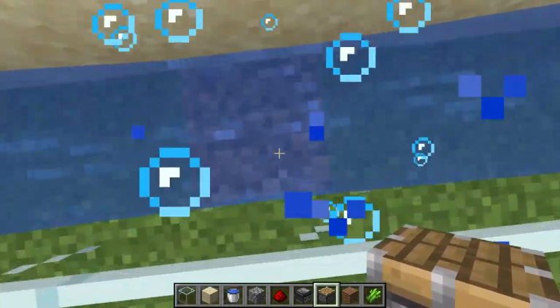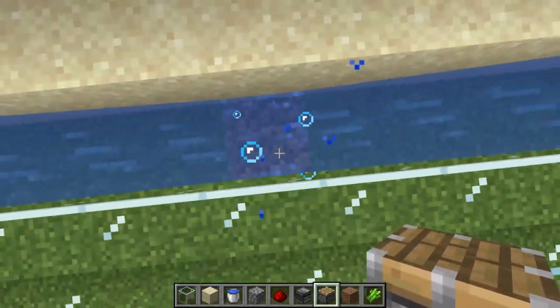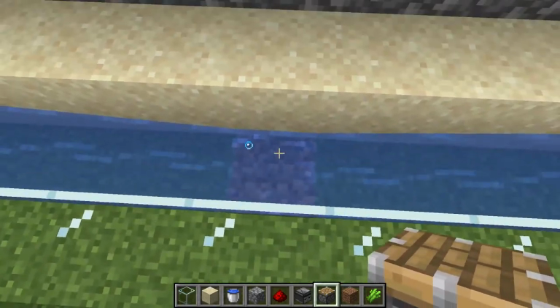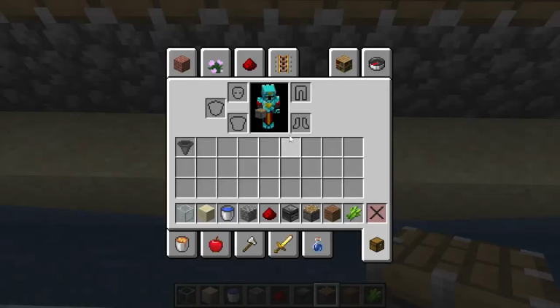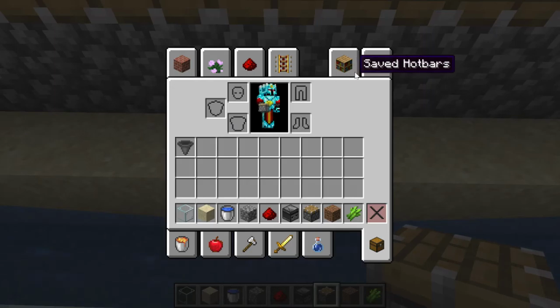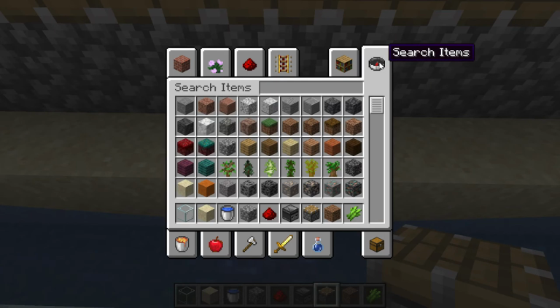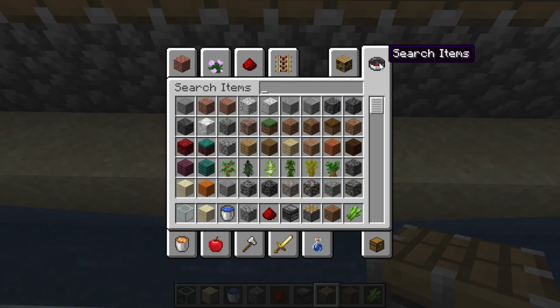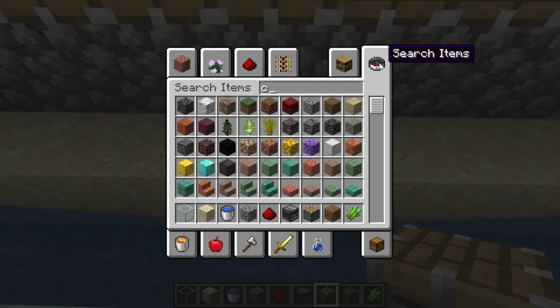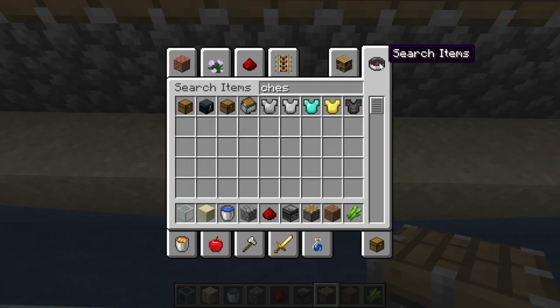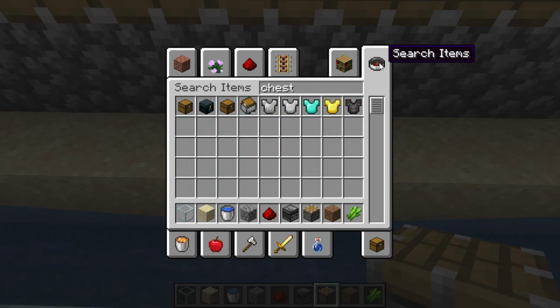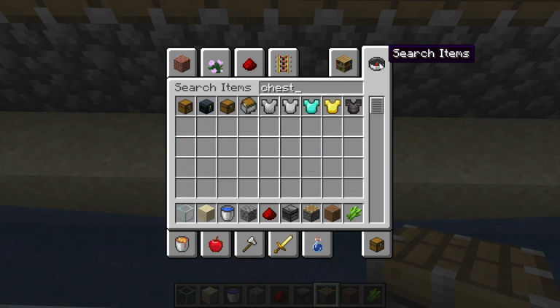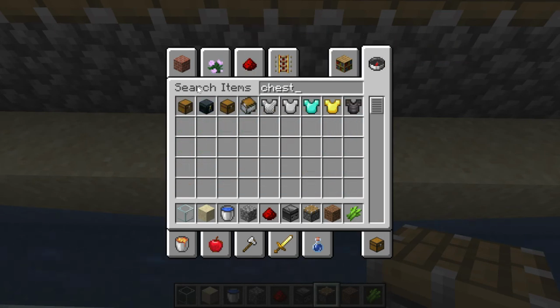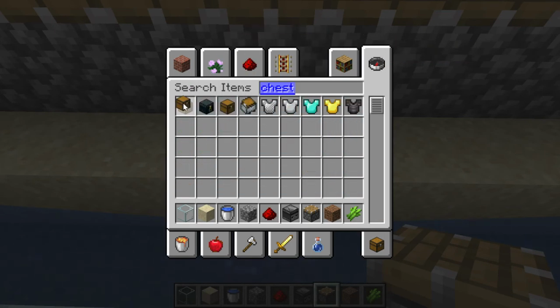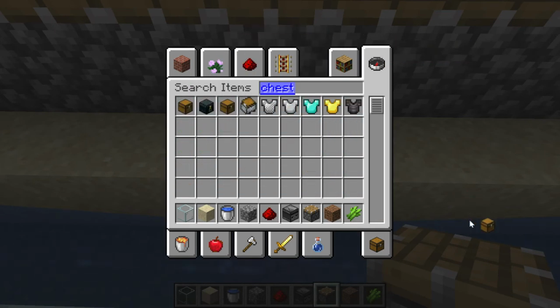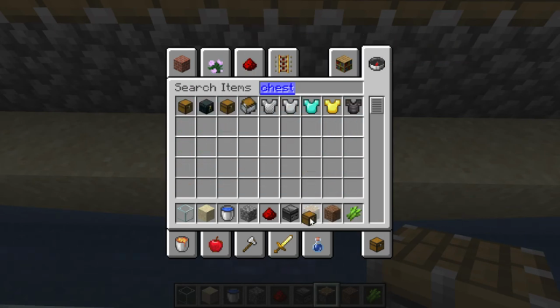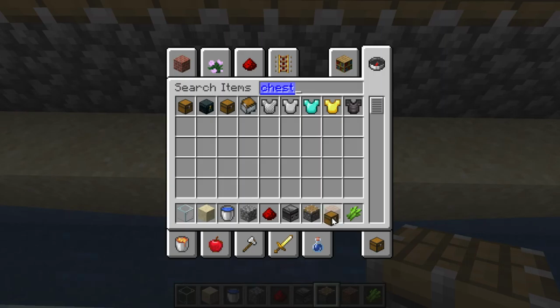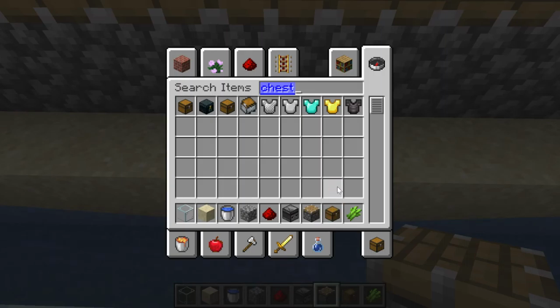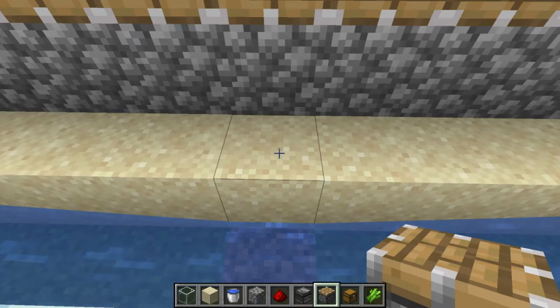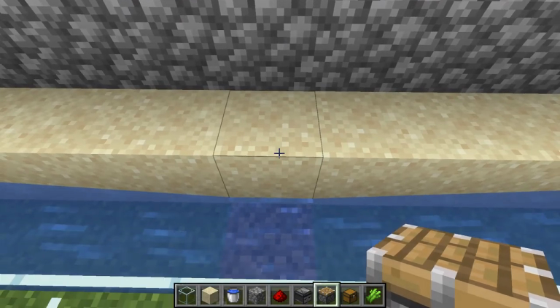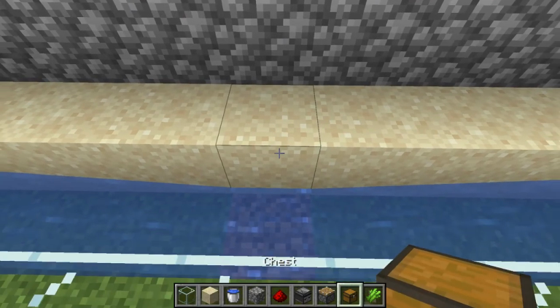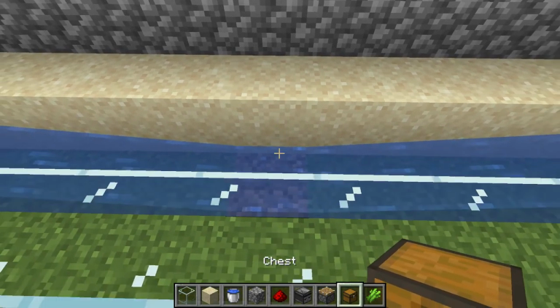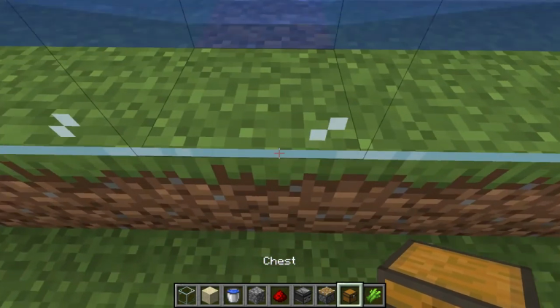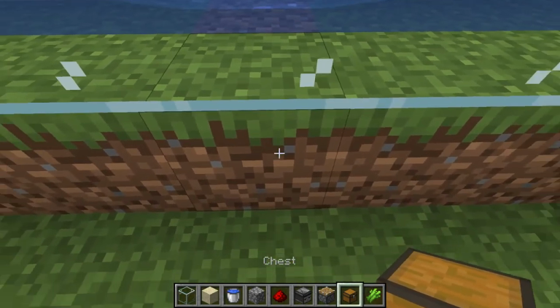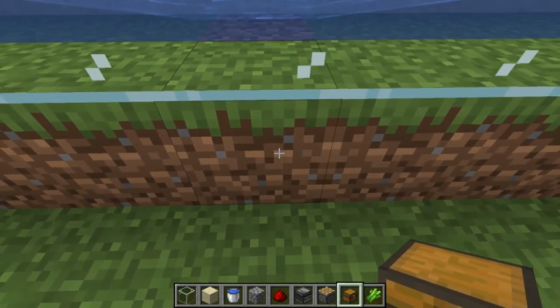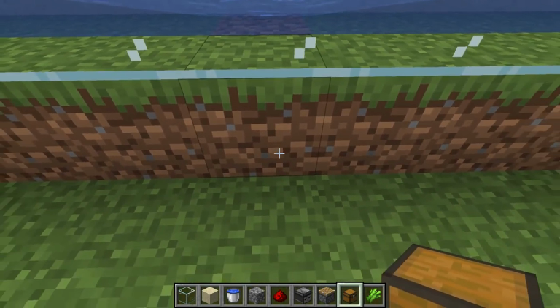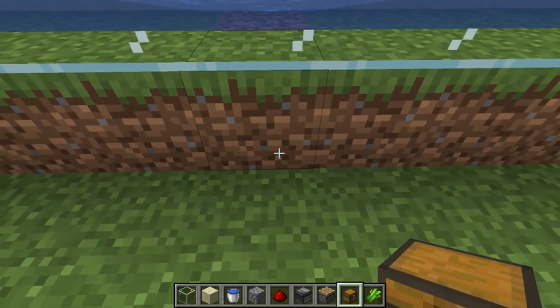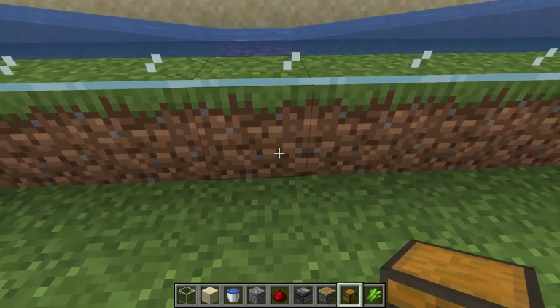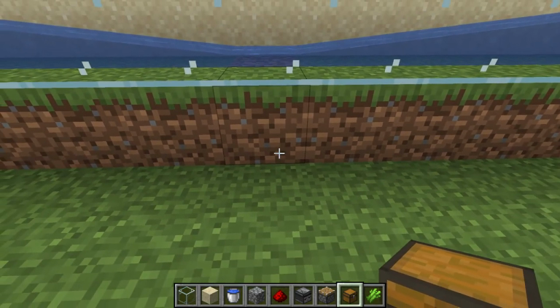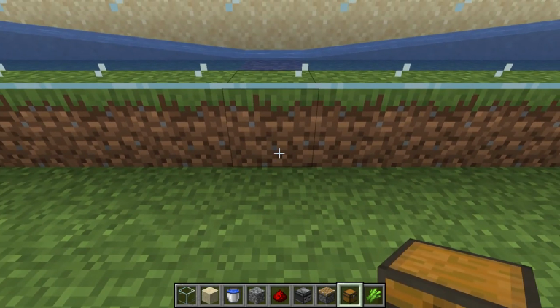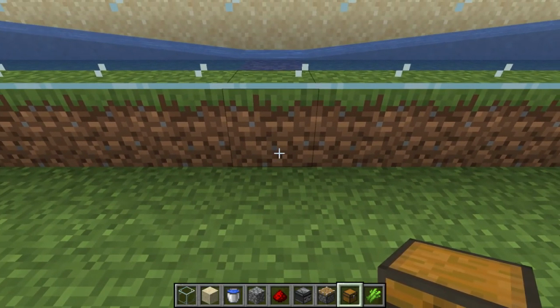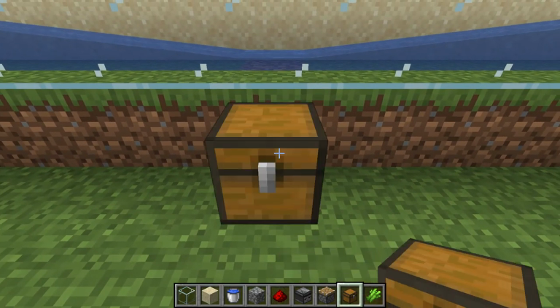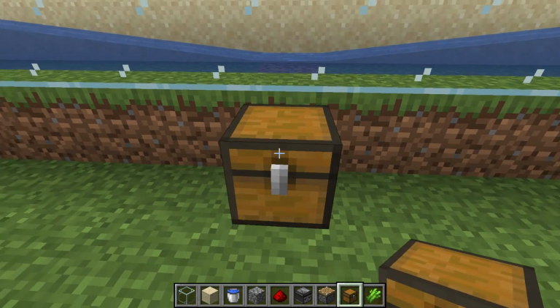Once you've done that, as you can see there's the center block. We are going to go in here and grab a chest — you're going to put it right here.